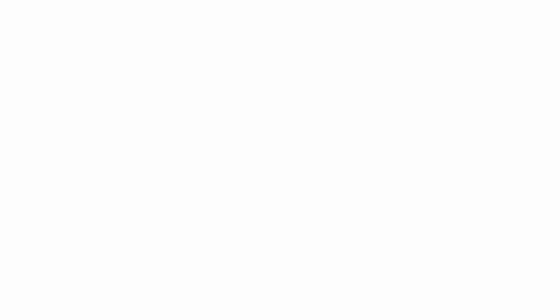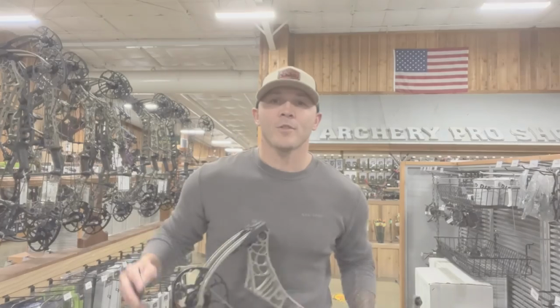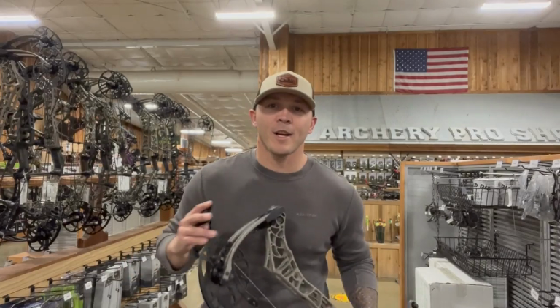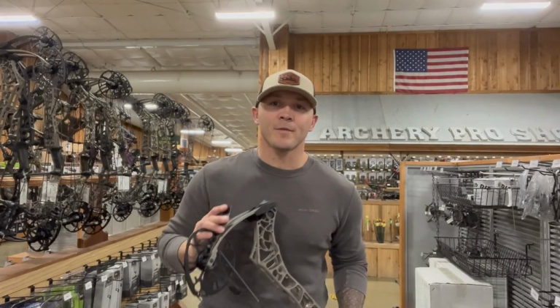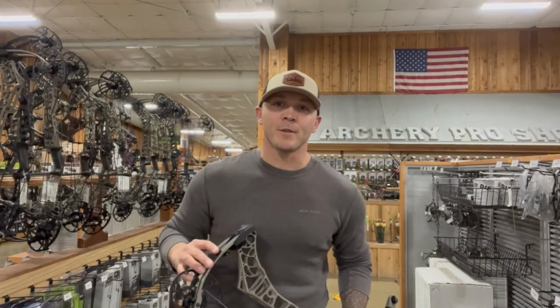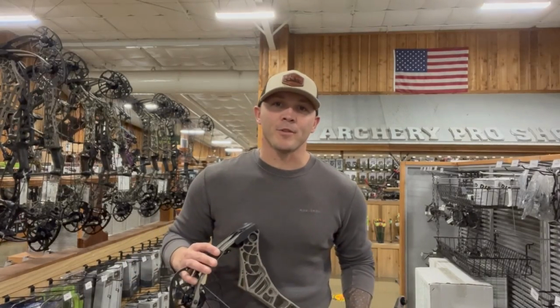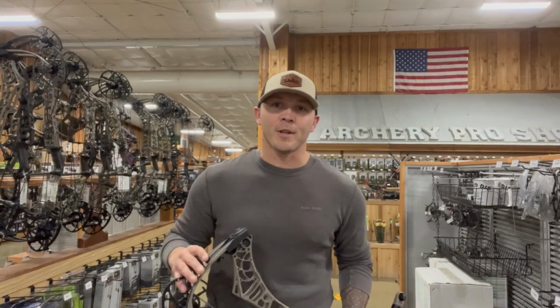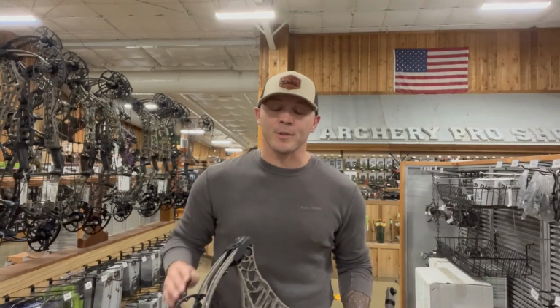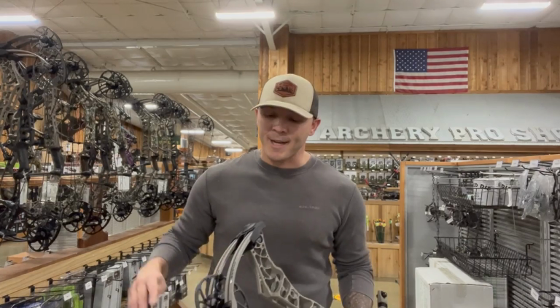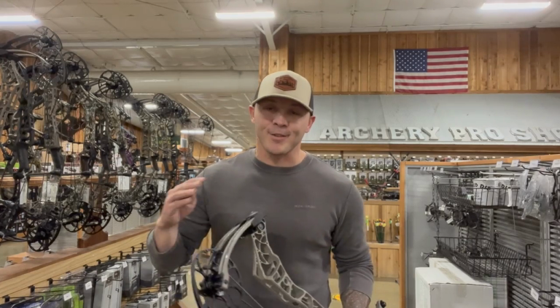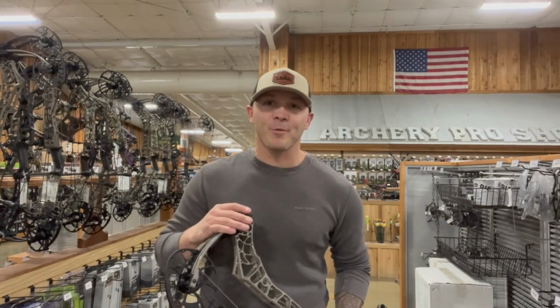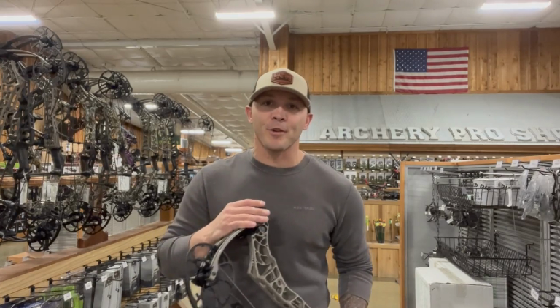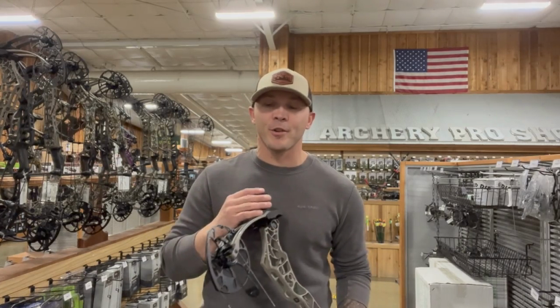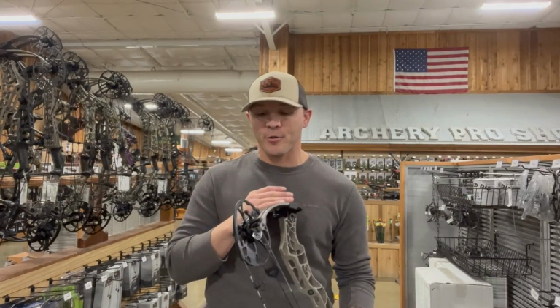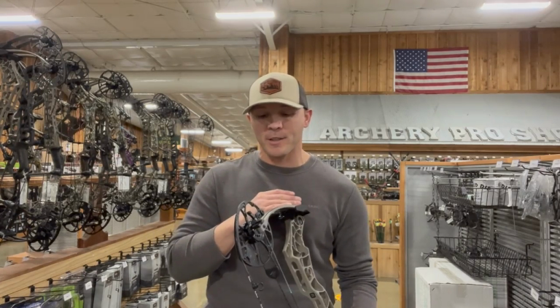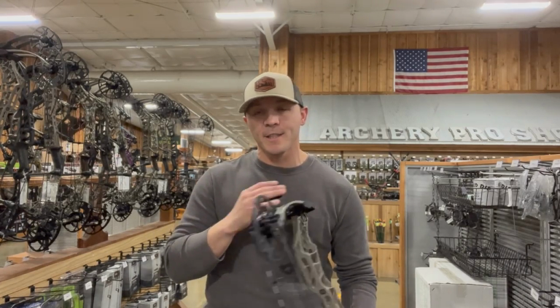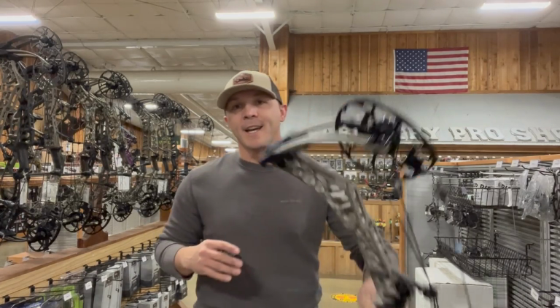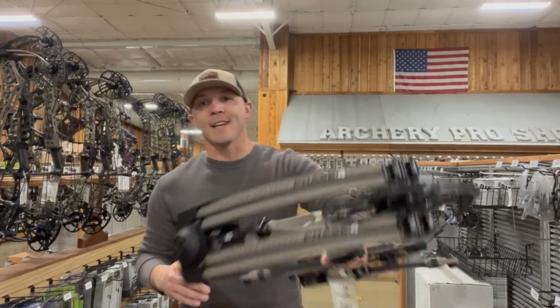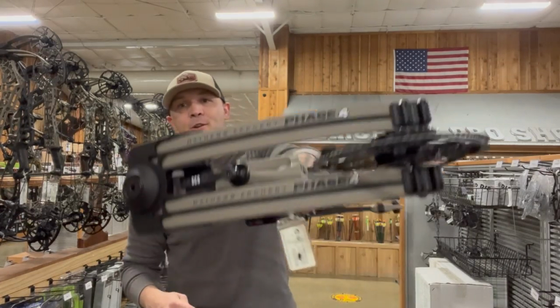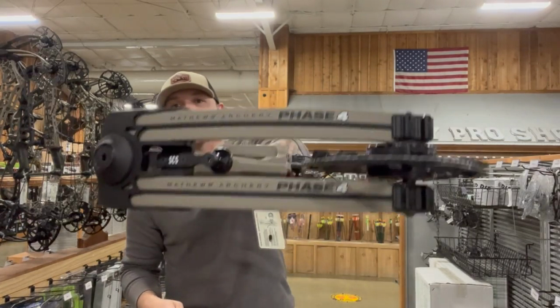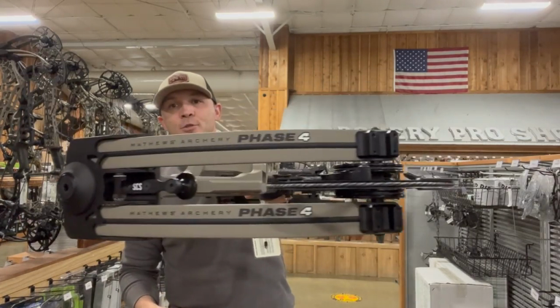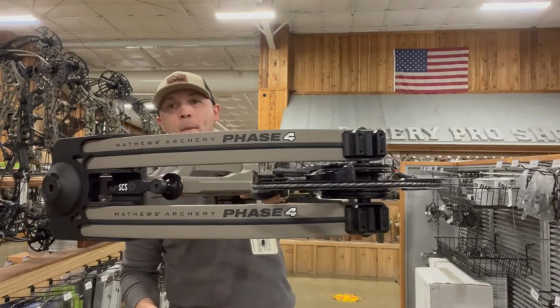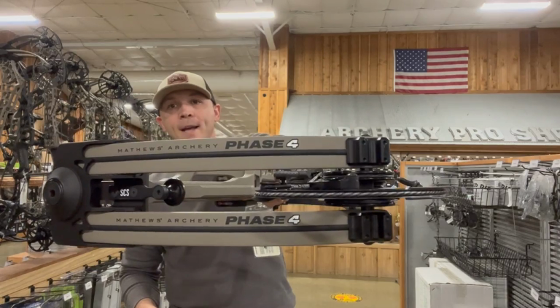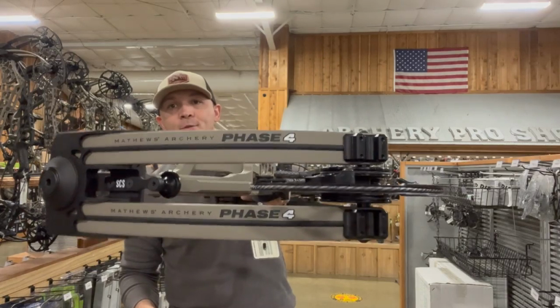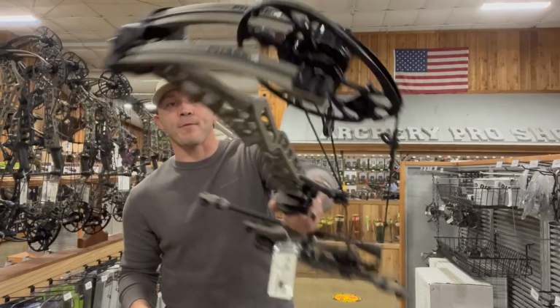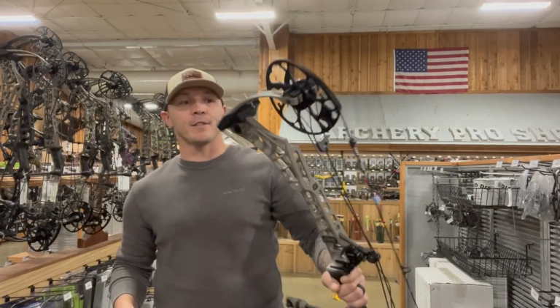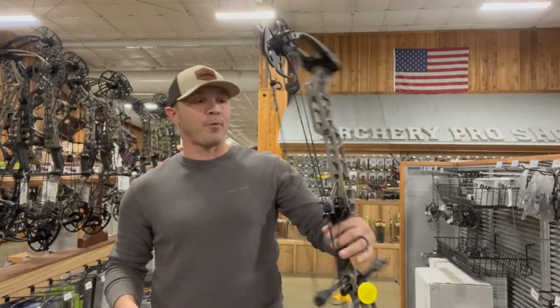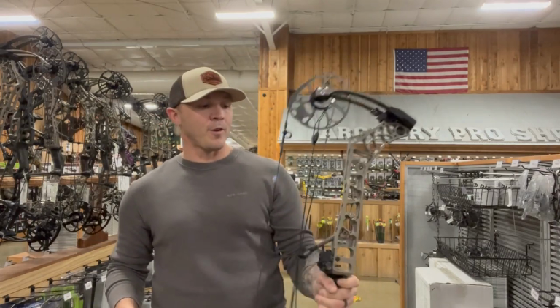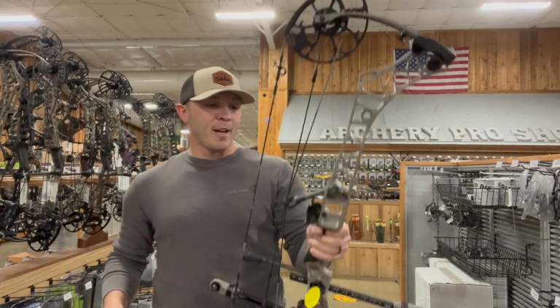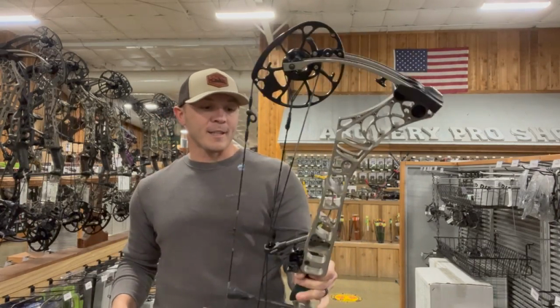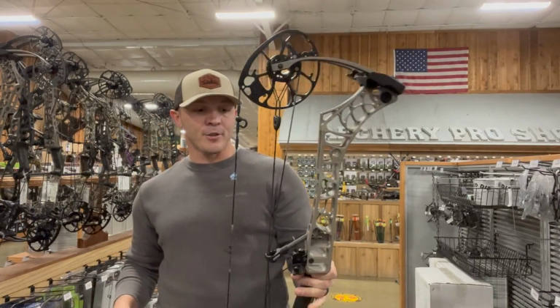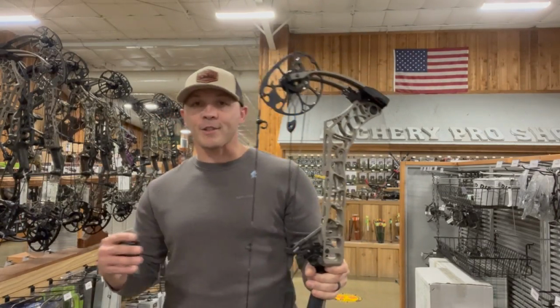What's going on guys, Clifton Denny with On Your Own Outdoors. Today we're doing another true hunting speed, and today we are doing the new Matthews Phase Four.